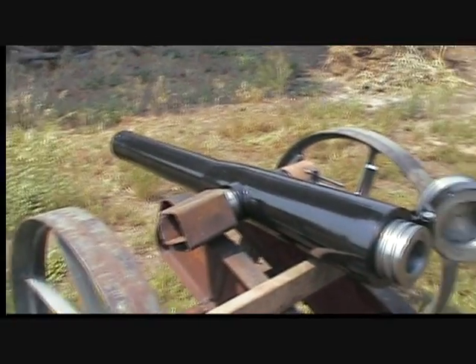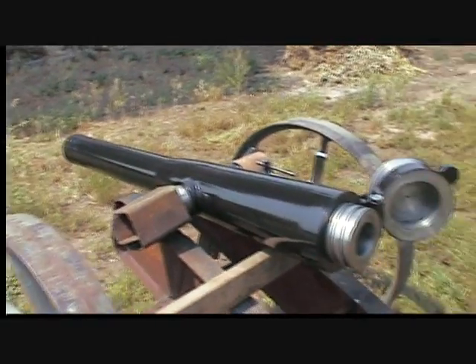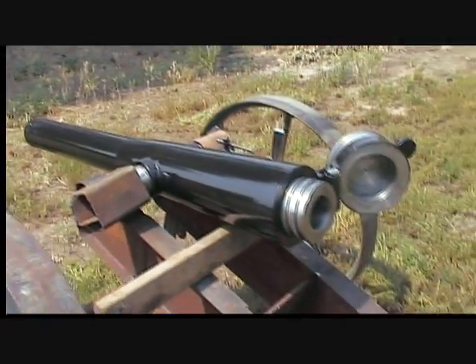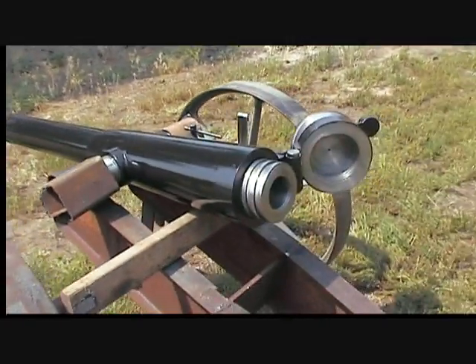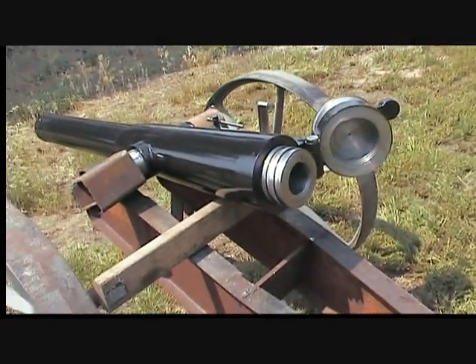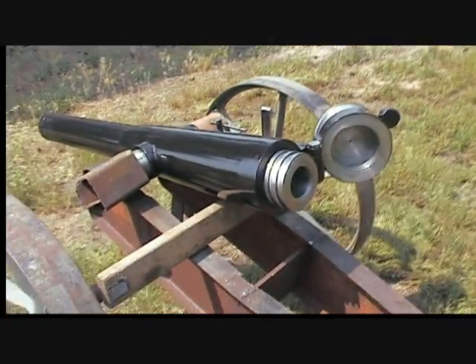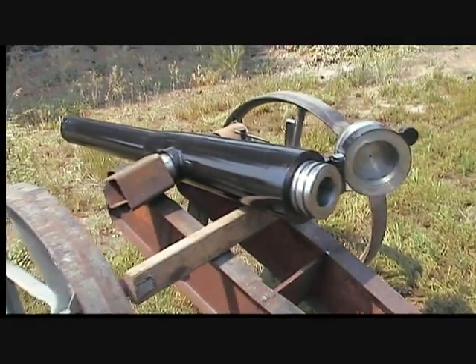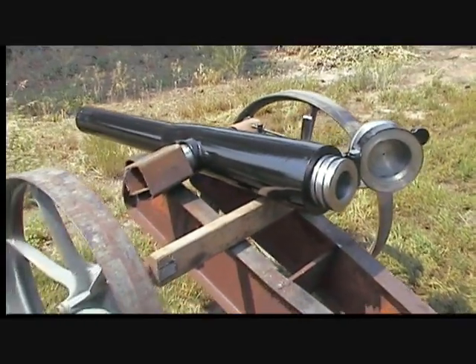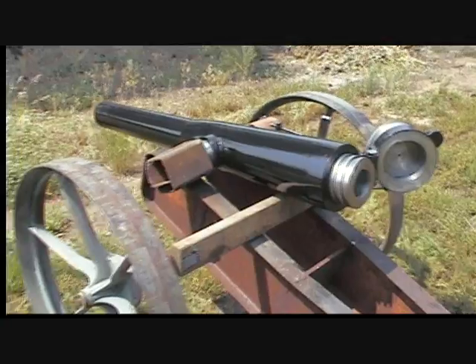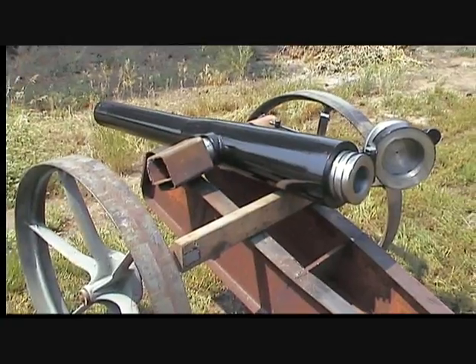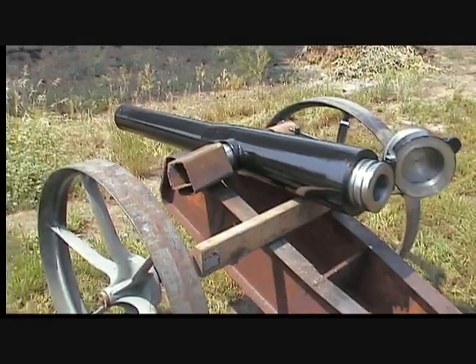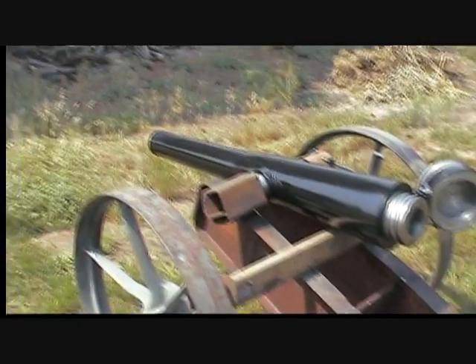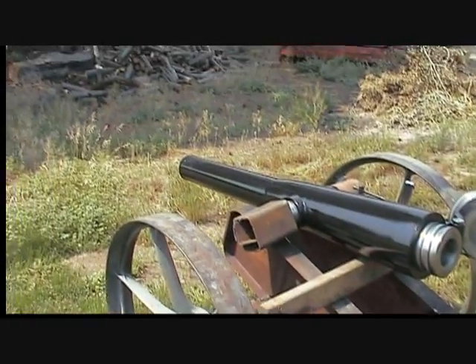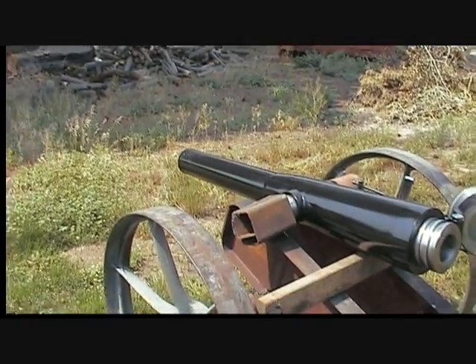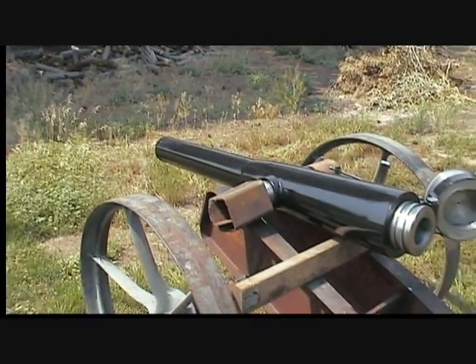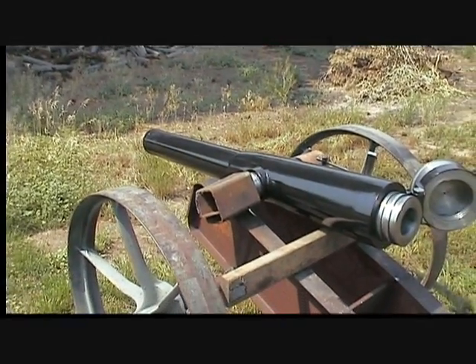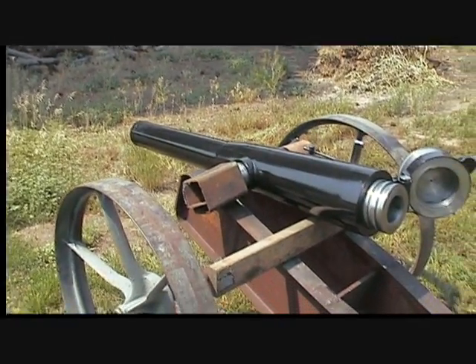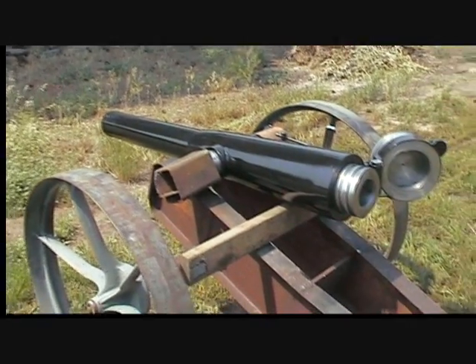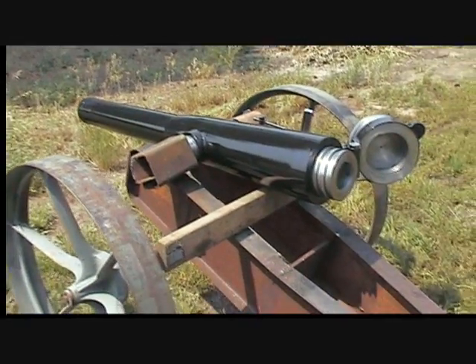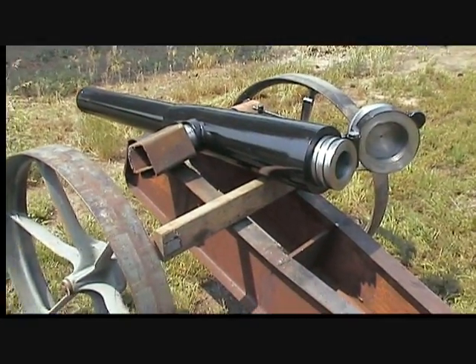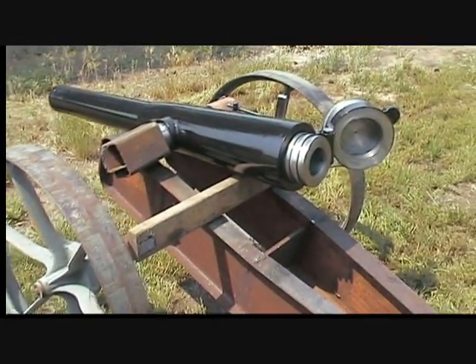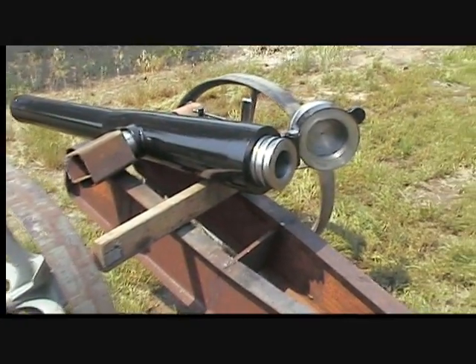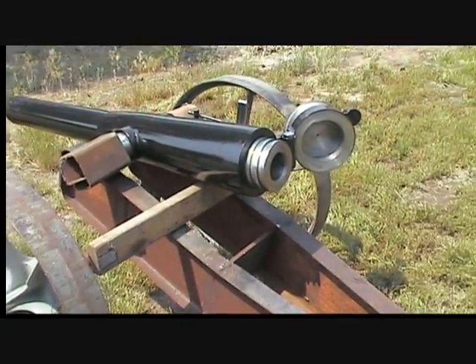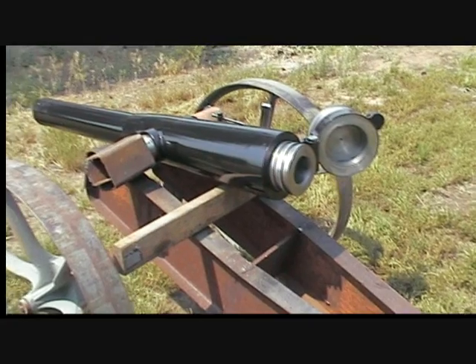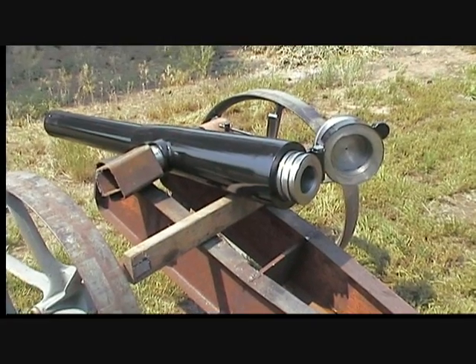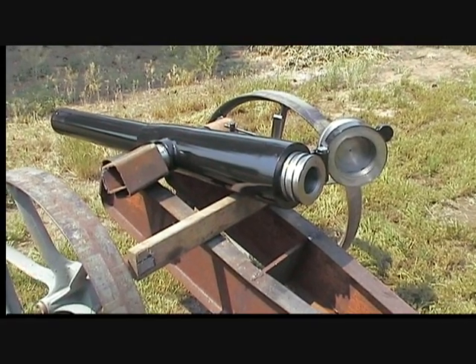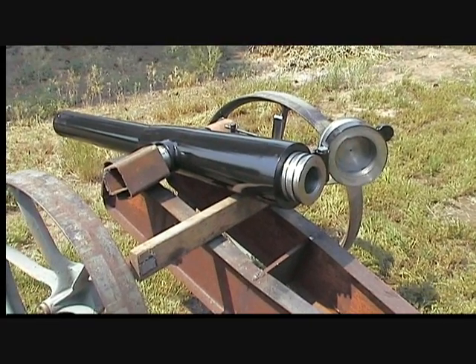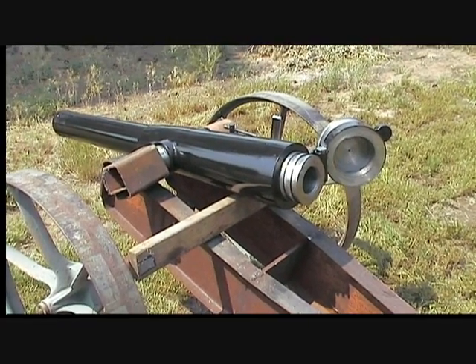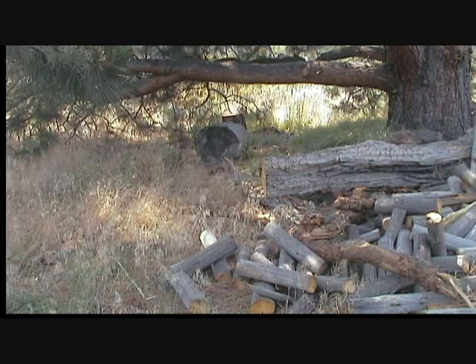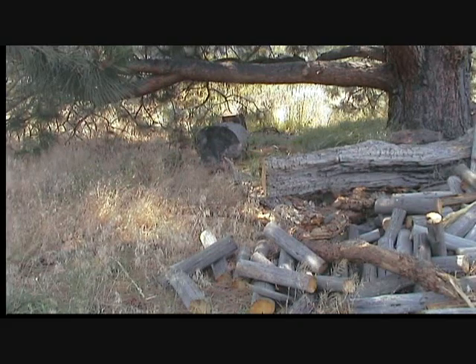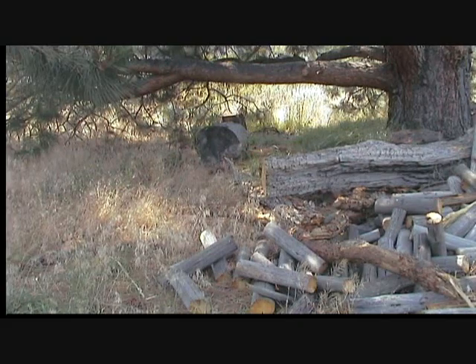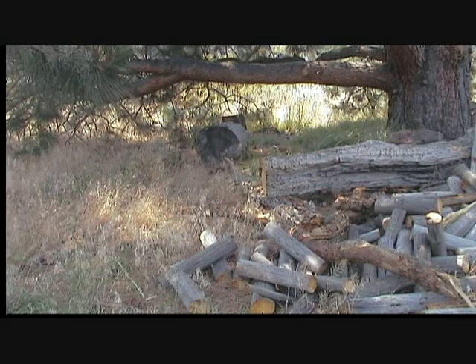Anyway, we're going to see how it goes. There's the target.